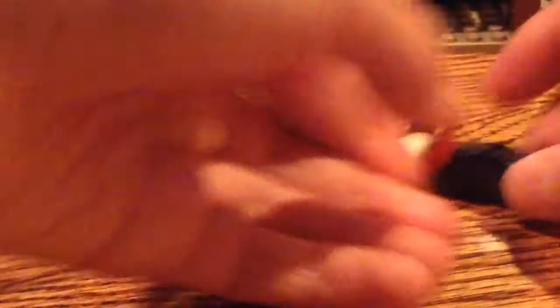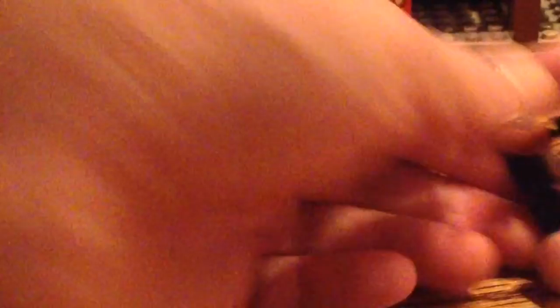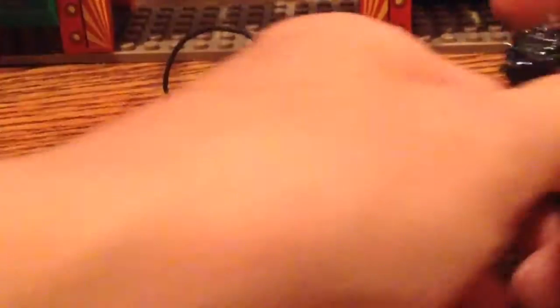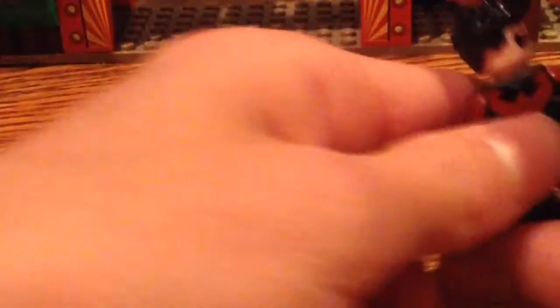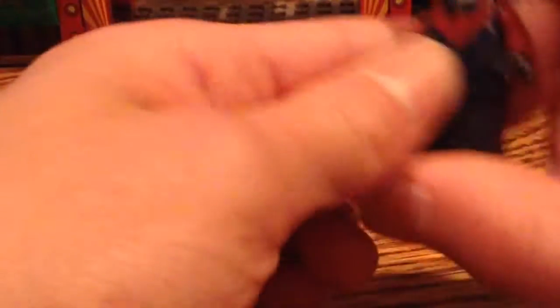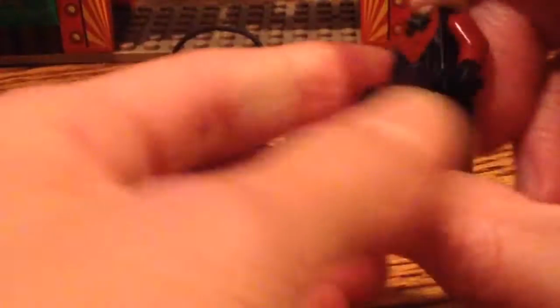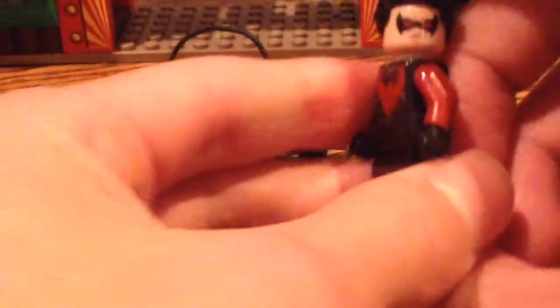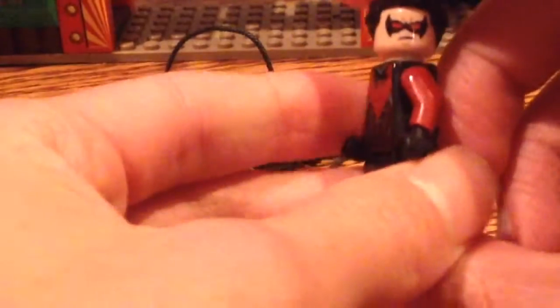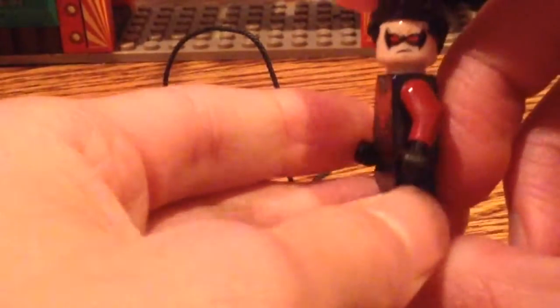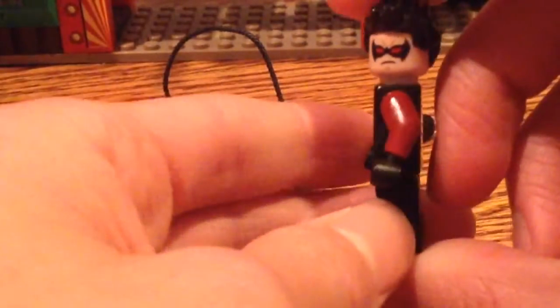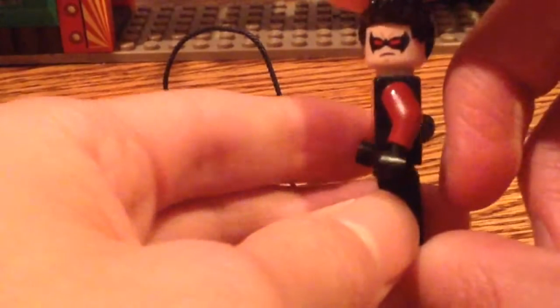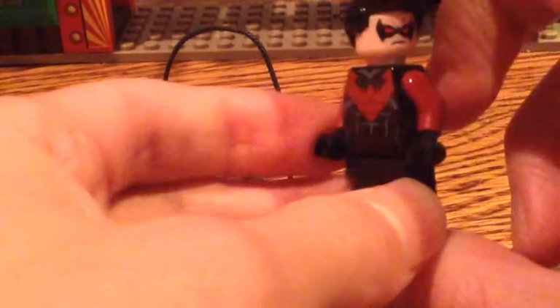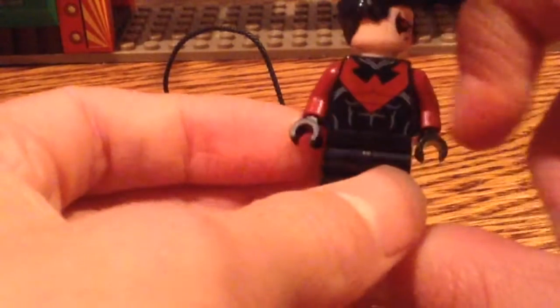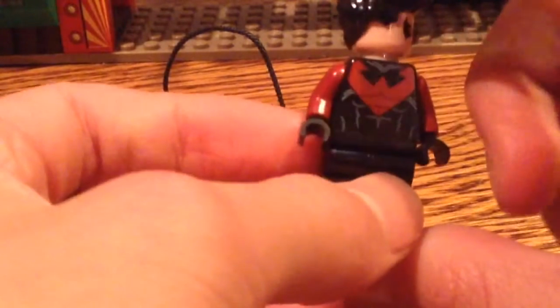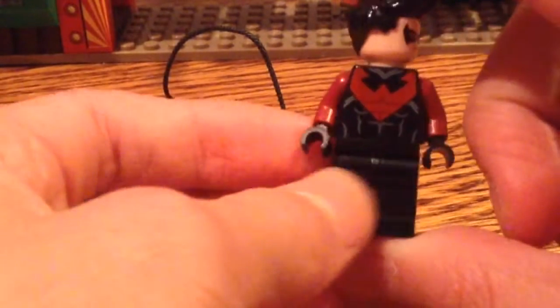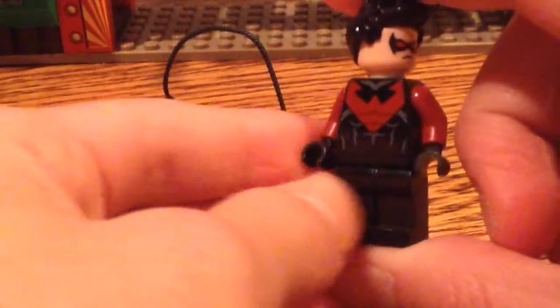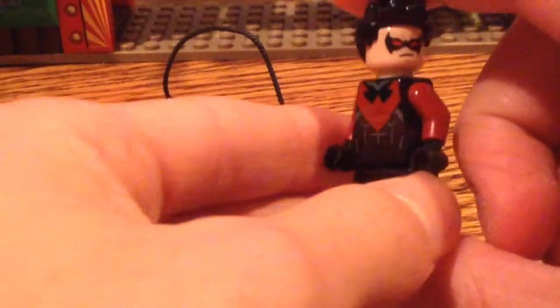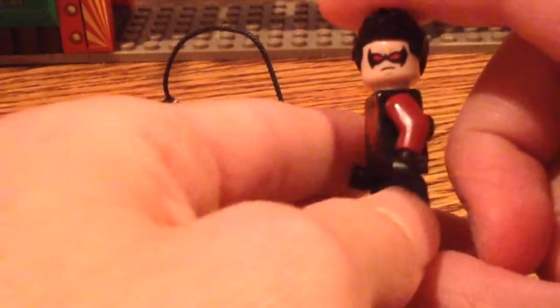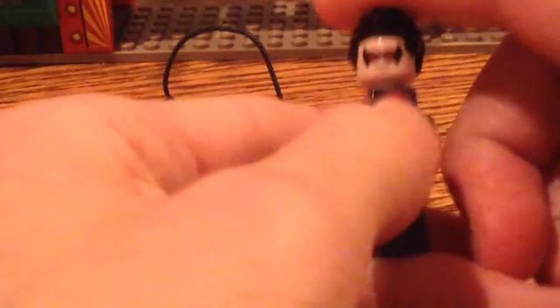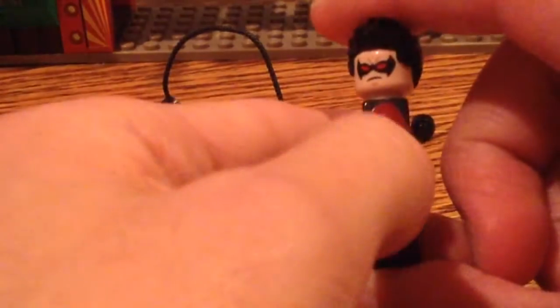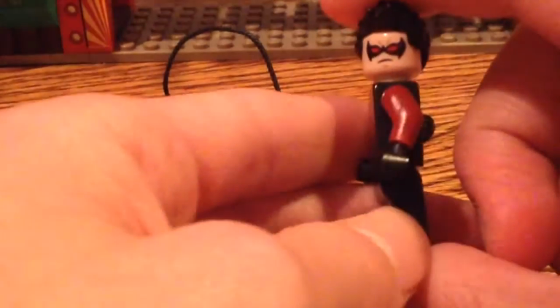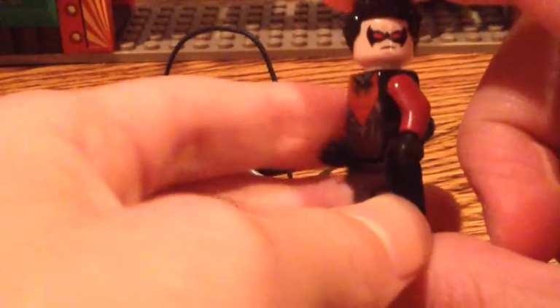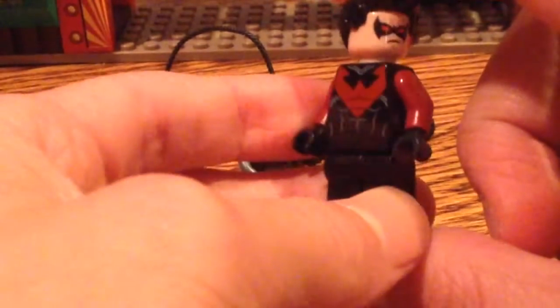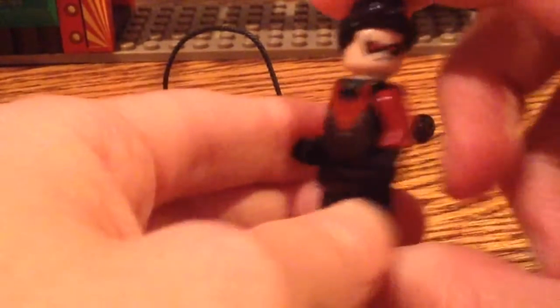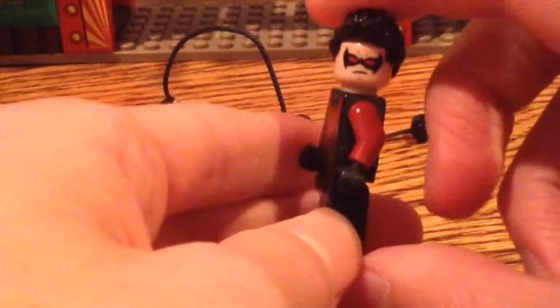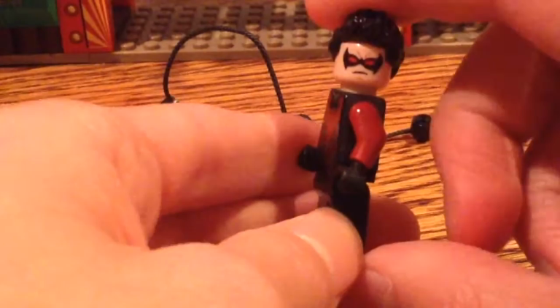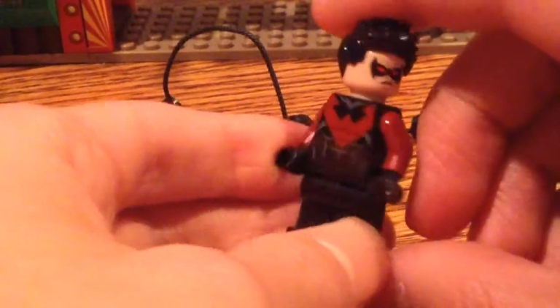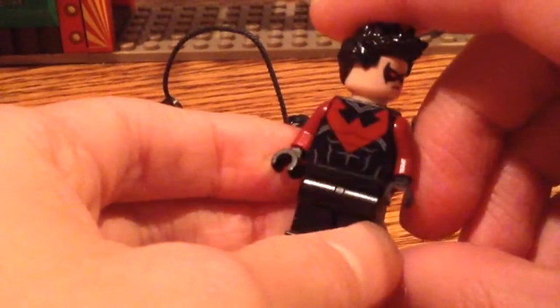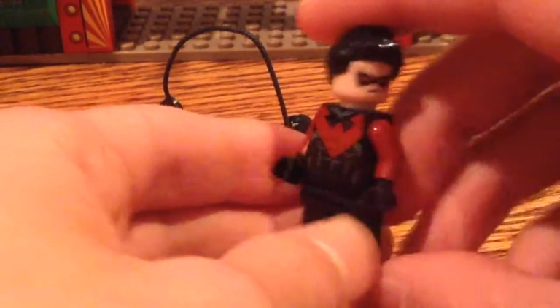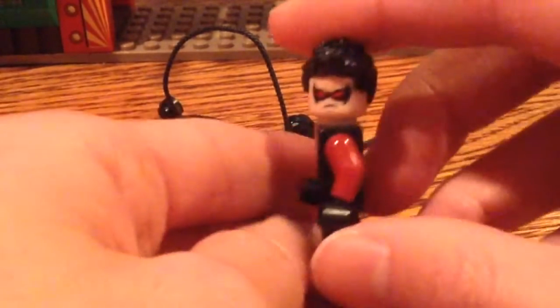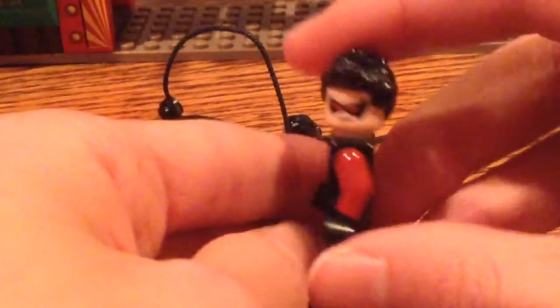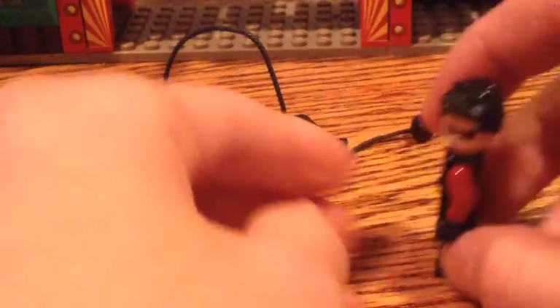I also just wanted to quickly show you guys my new Nightwing. I customized him a little bit by giving him the dark red arms — I think he looks a little cooler like this. Let me know what you think.